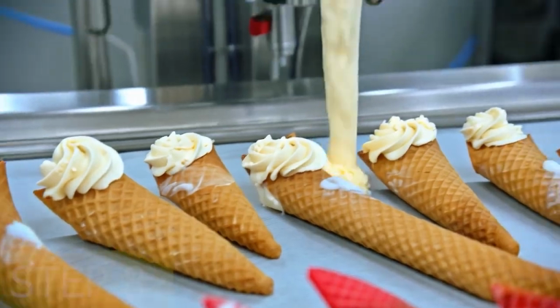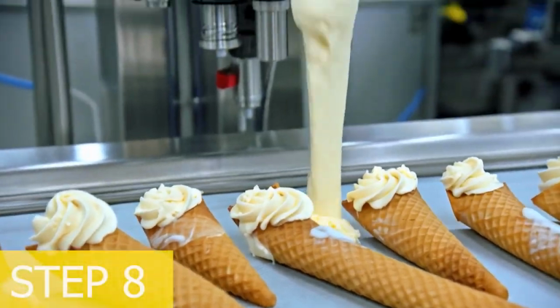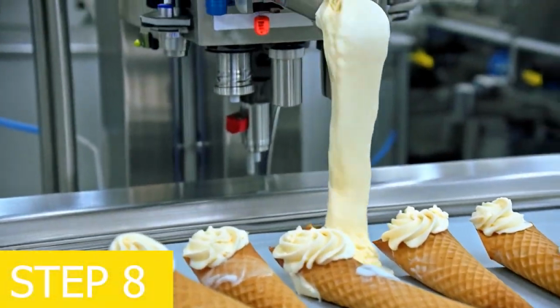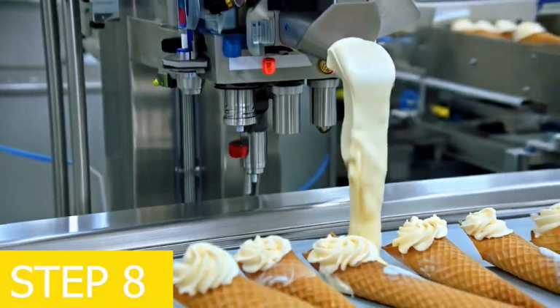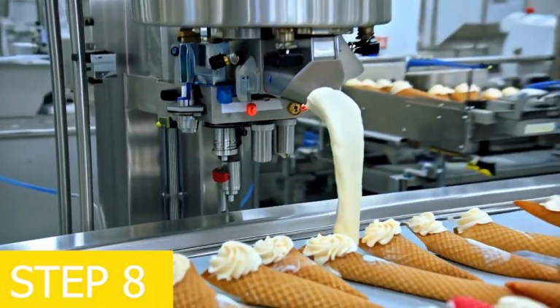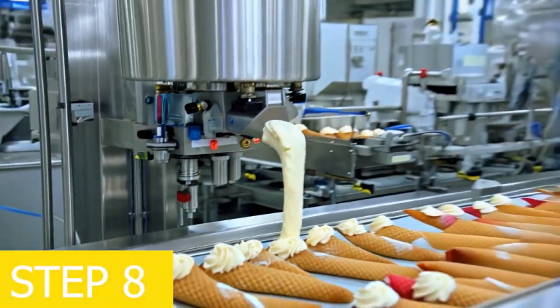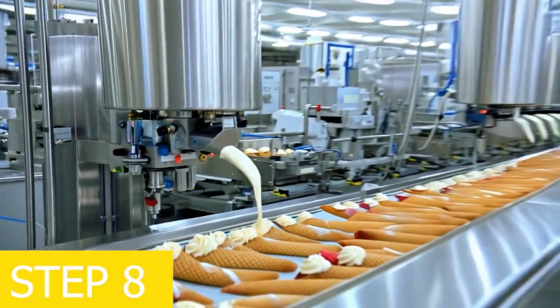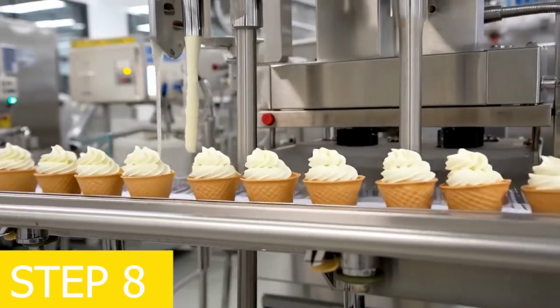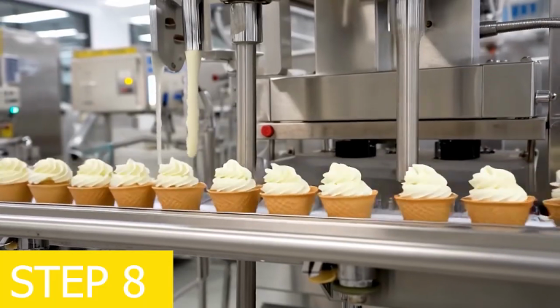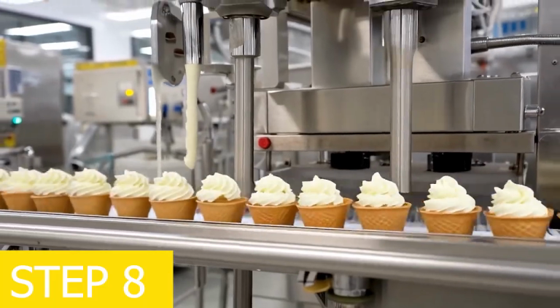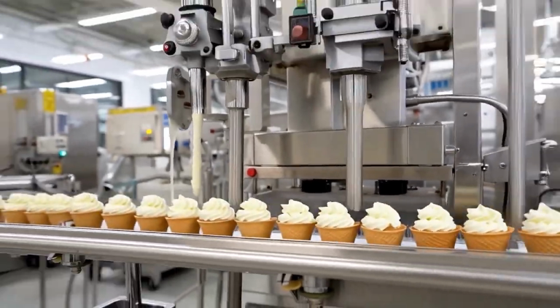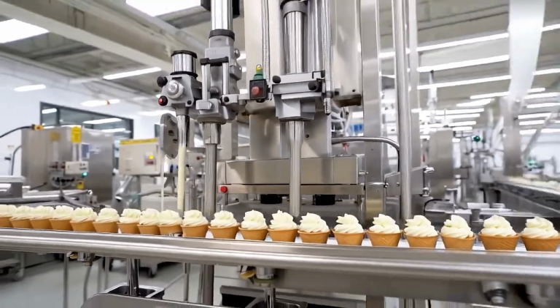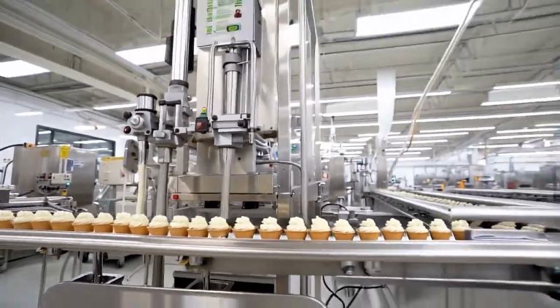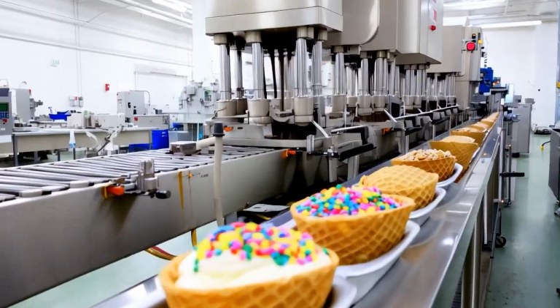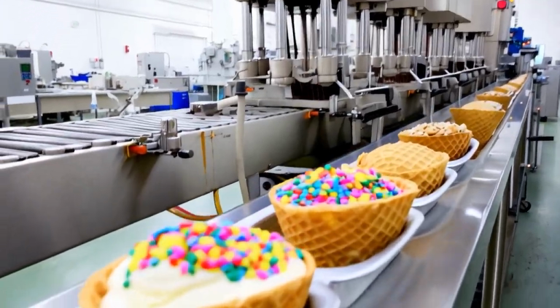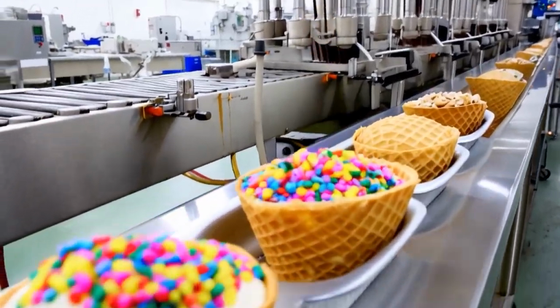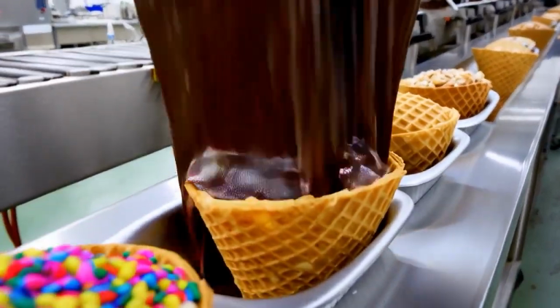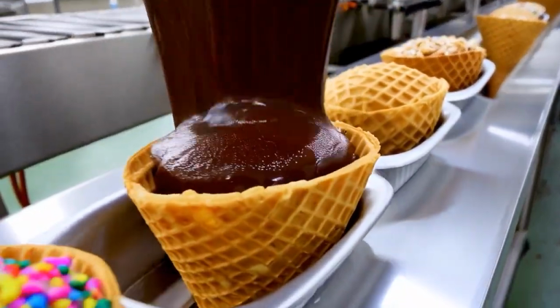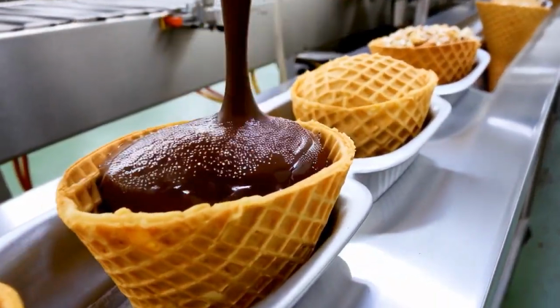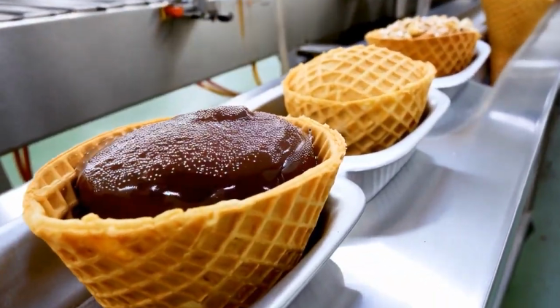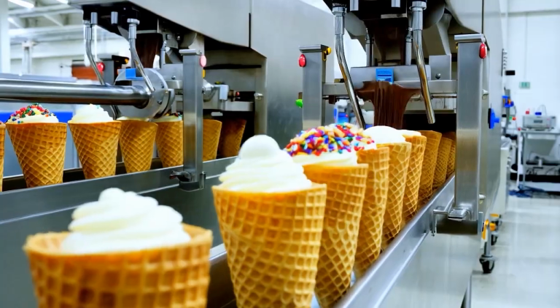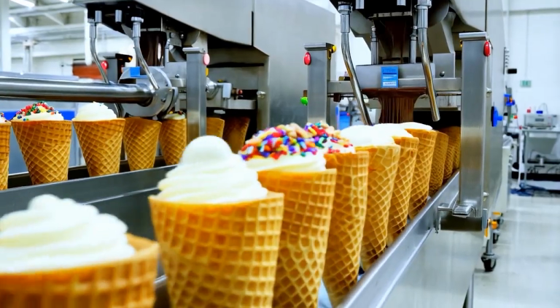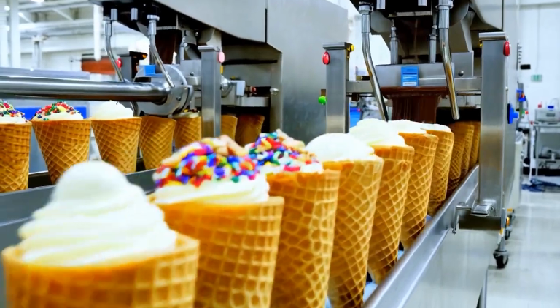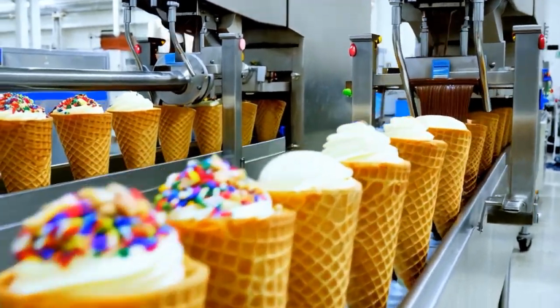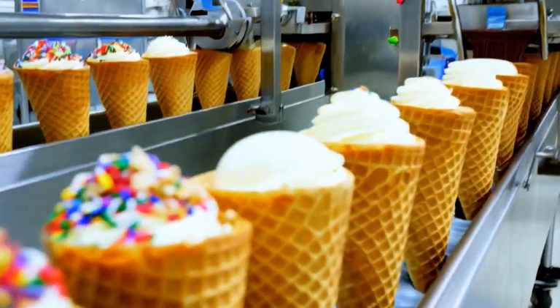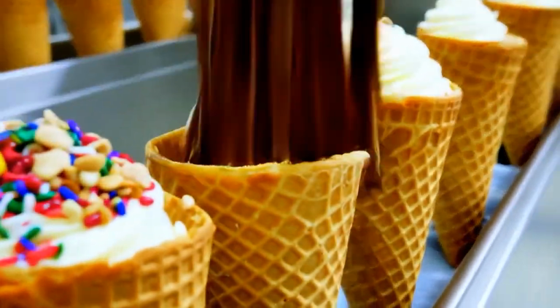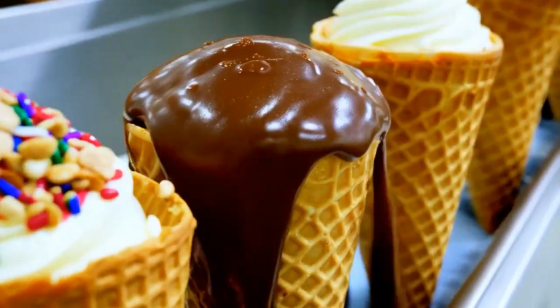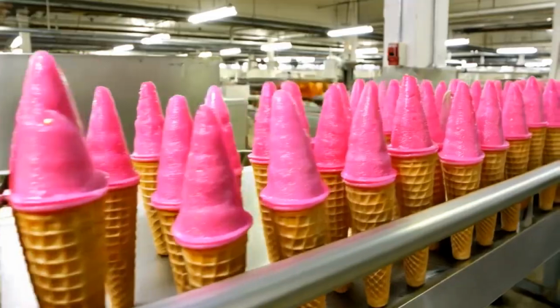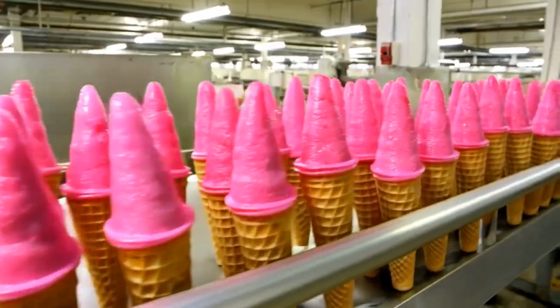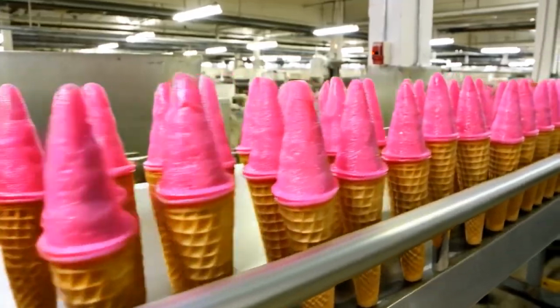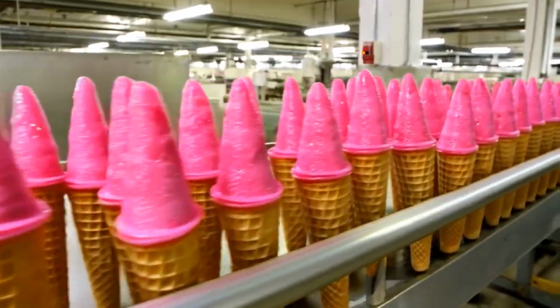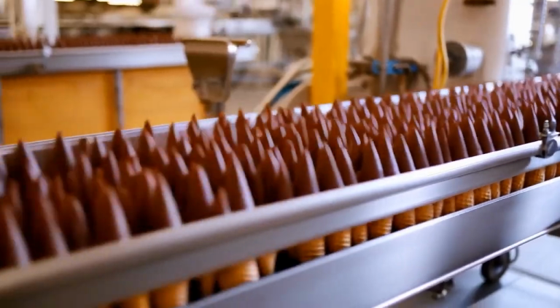Step 8: filling the cone with ice cream. At the ice cream cone manufacturing factory, the ice cream is automatically dispensed into the waffle cones. Some types of ice cream cones are topped with chocolate, syrup, nuts, or sprinkles for added flavor and visual appeal.